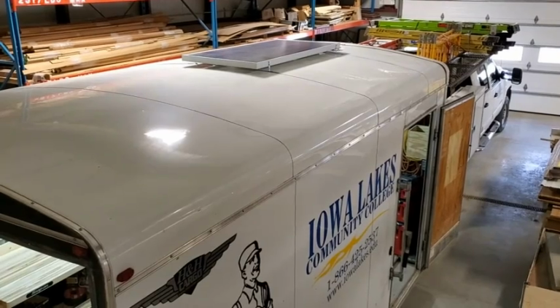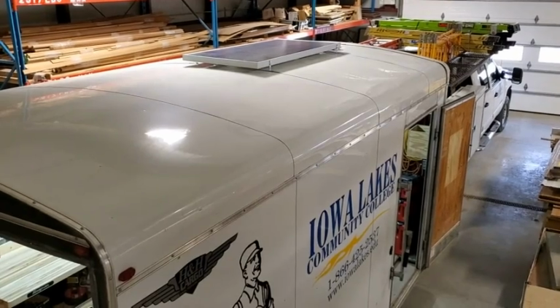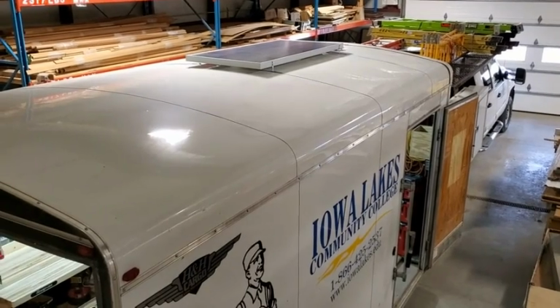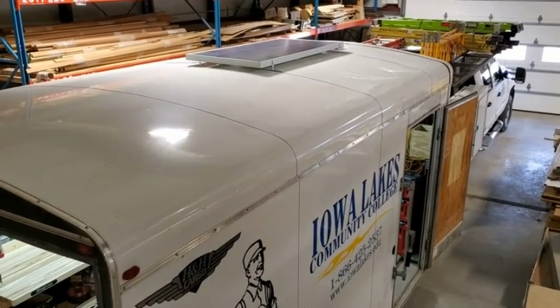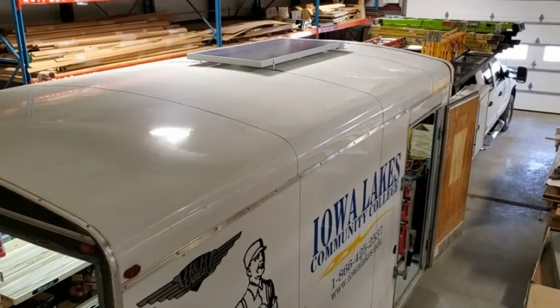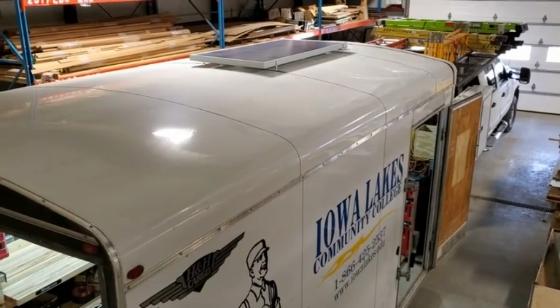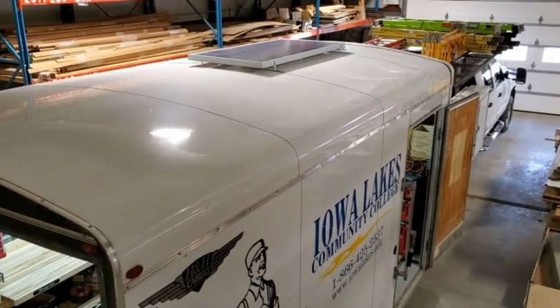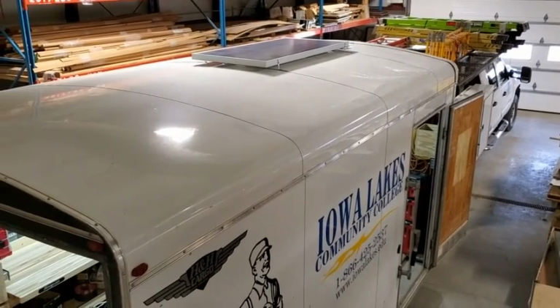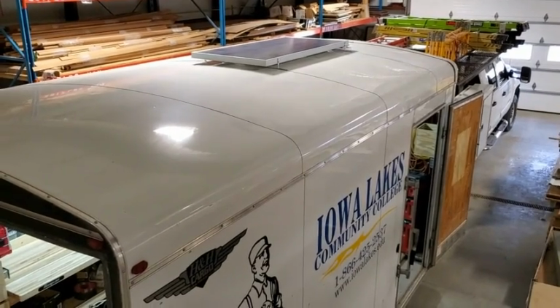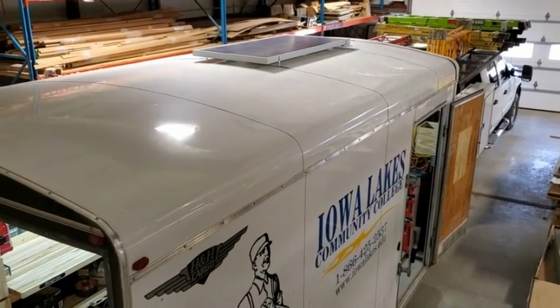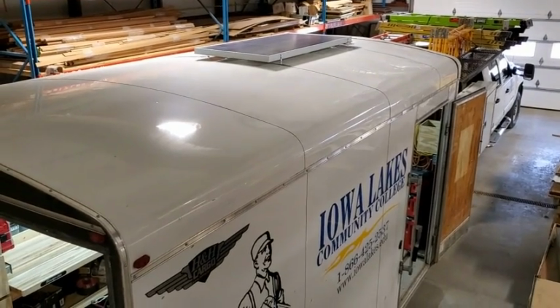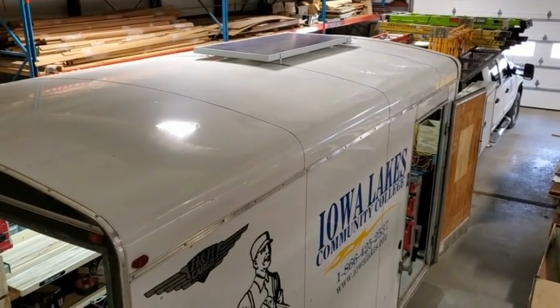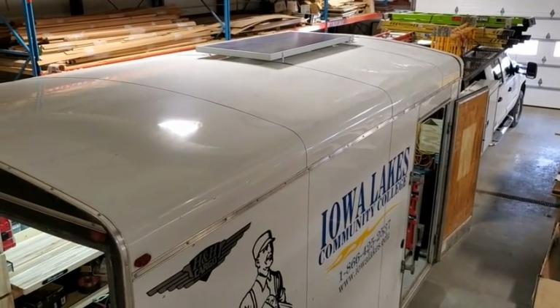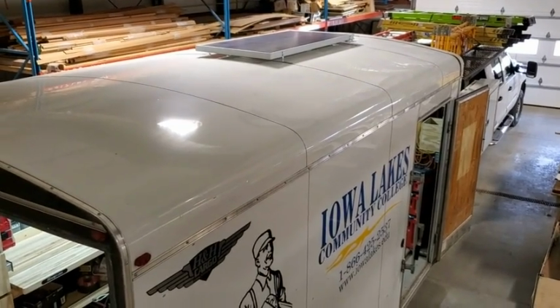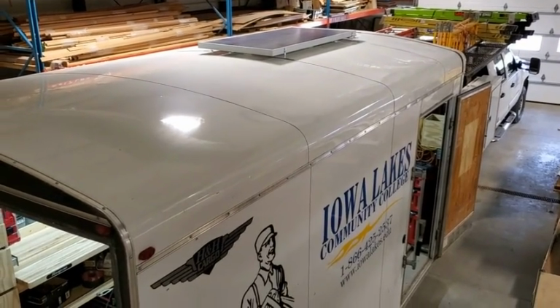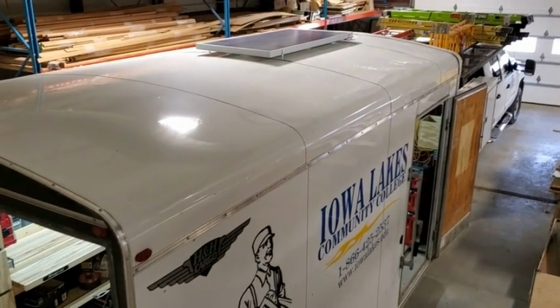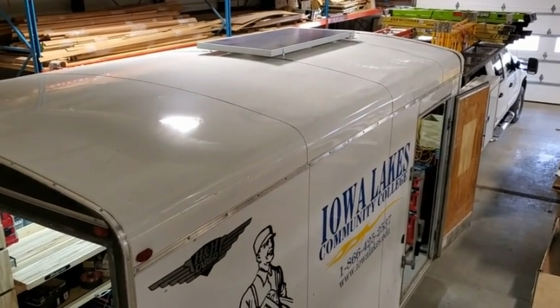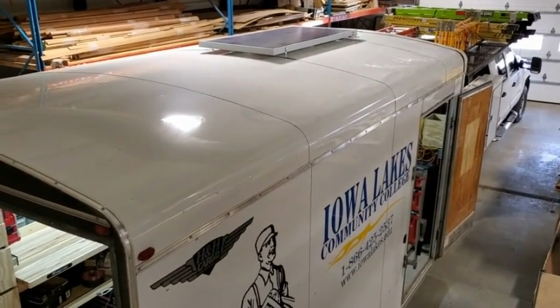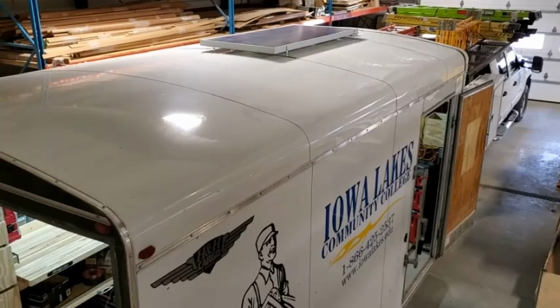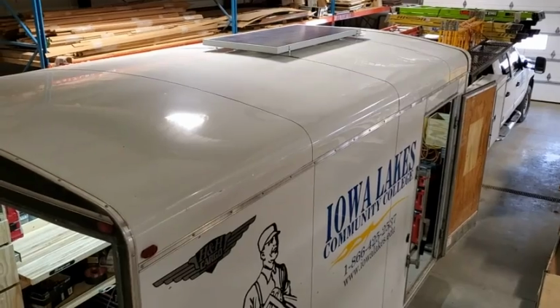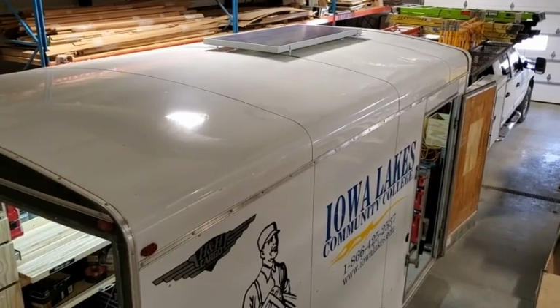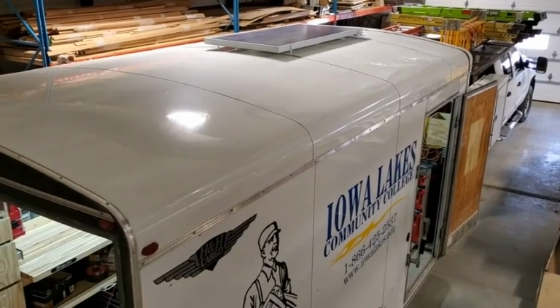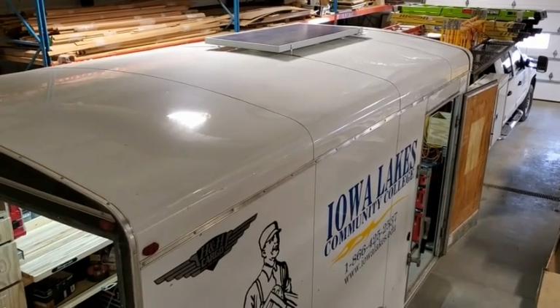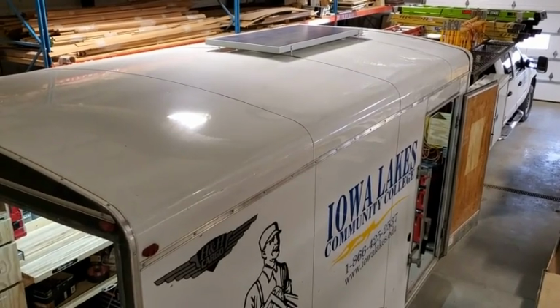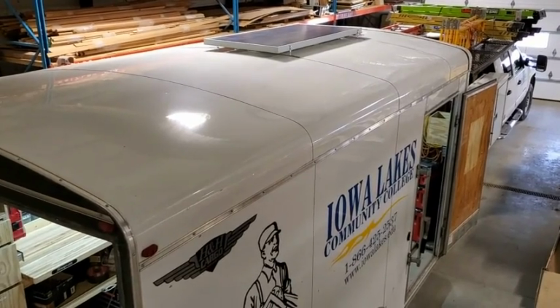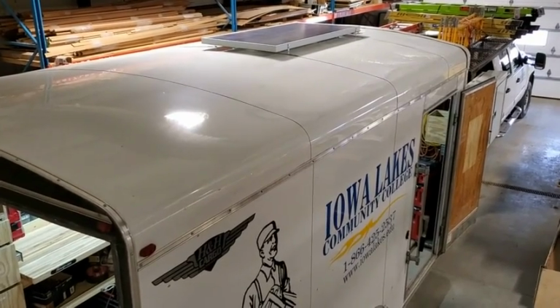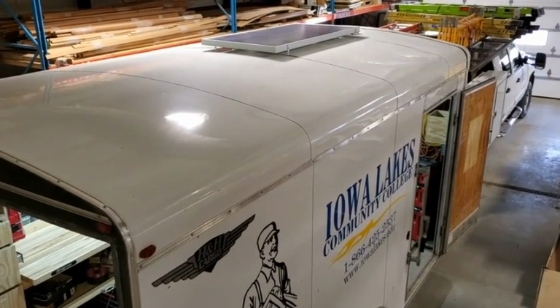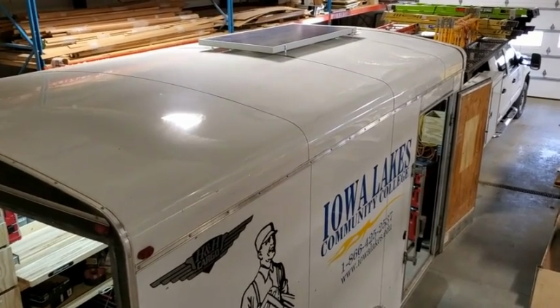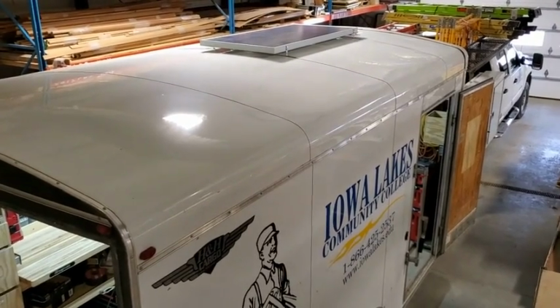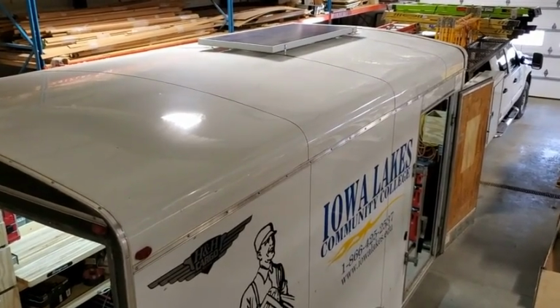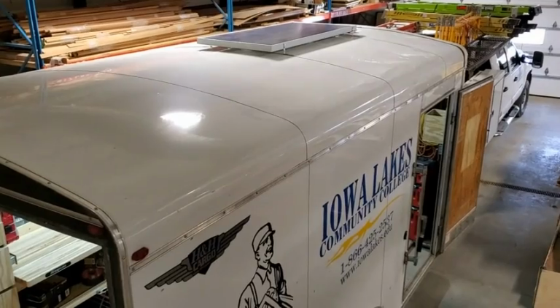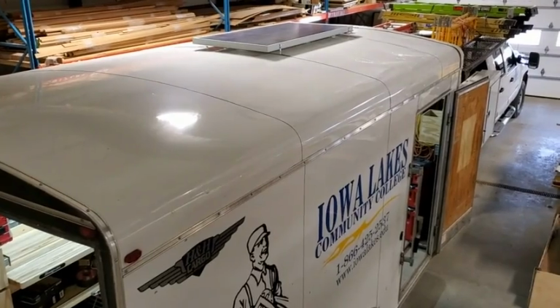I thought I'd give you an update on our job site trailer overhaul for the construction technology program here at Iowa Lakes Community College. This week we were able to finish up the last few pieces of the puzzle, including the solar power on the top that helps charge our power hub inside.